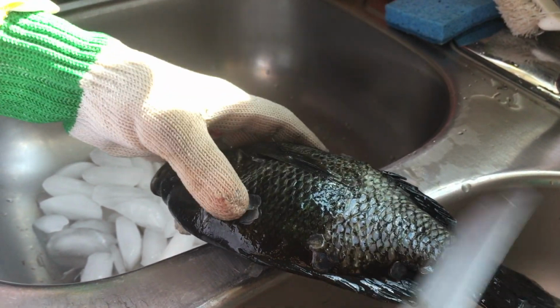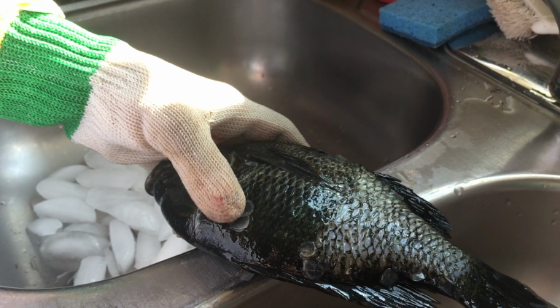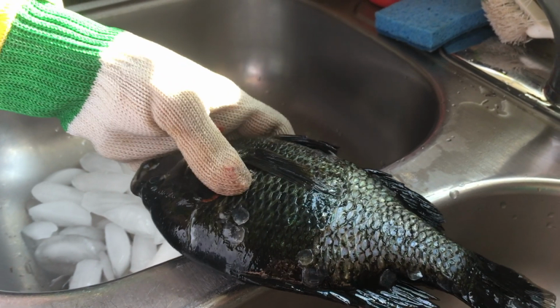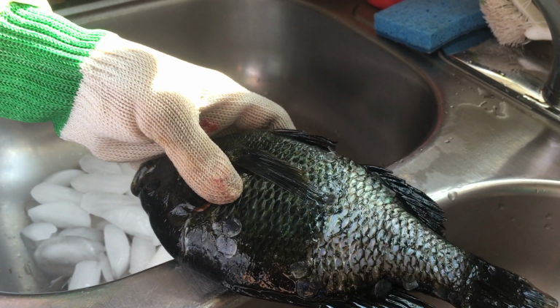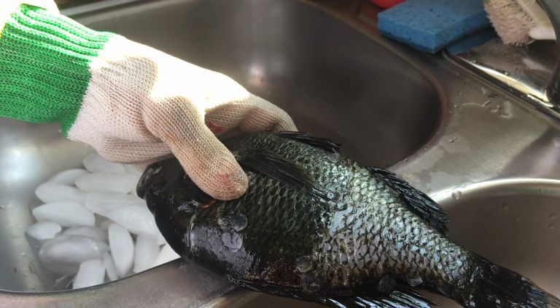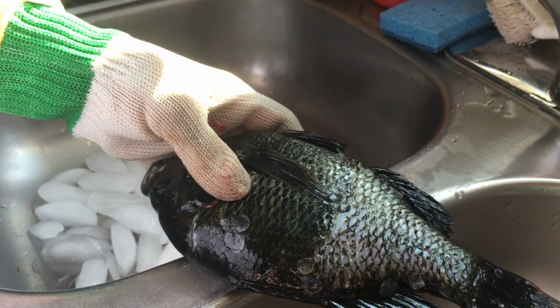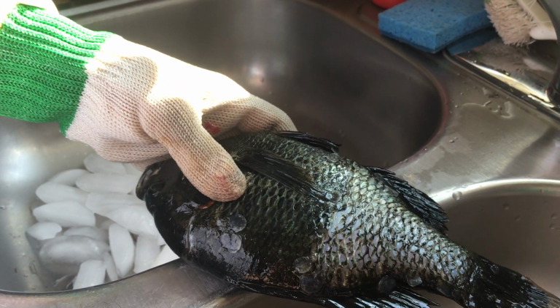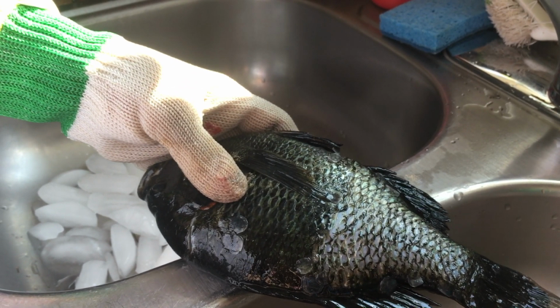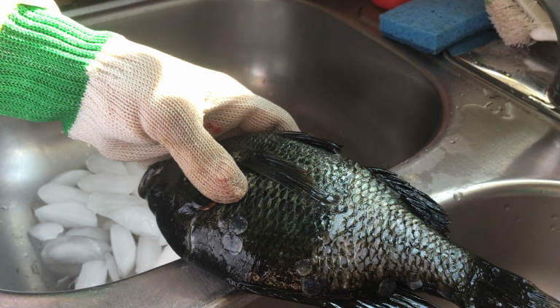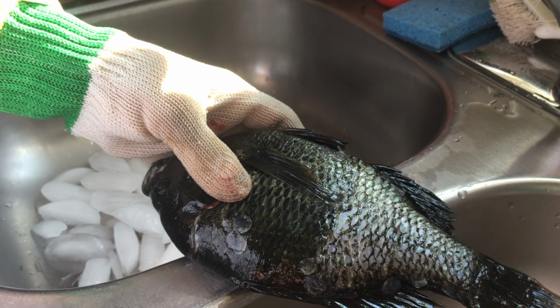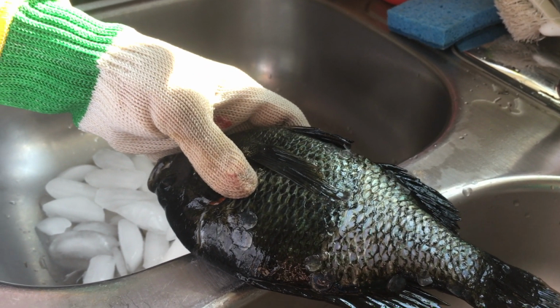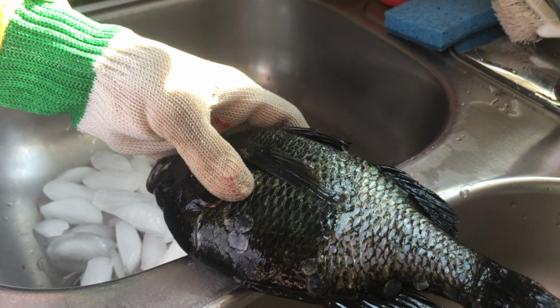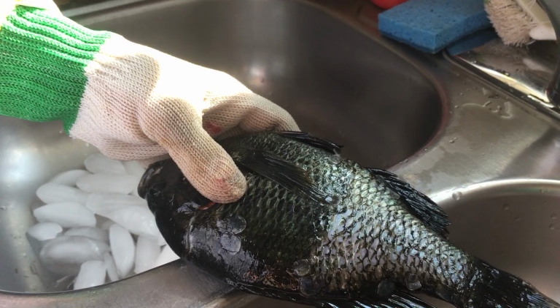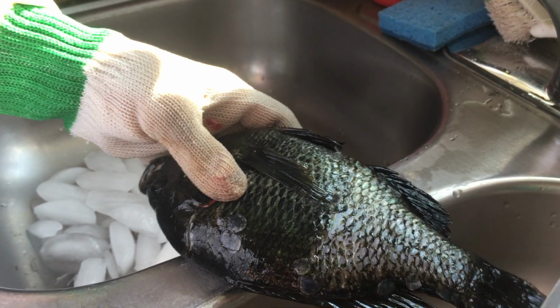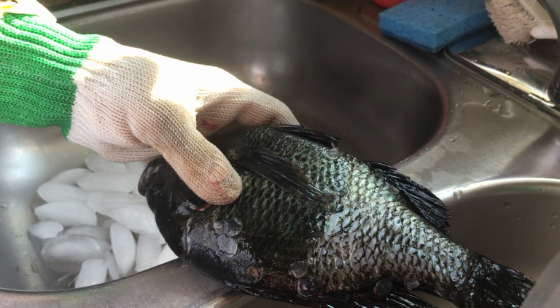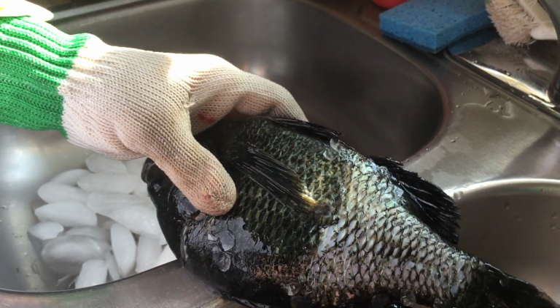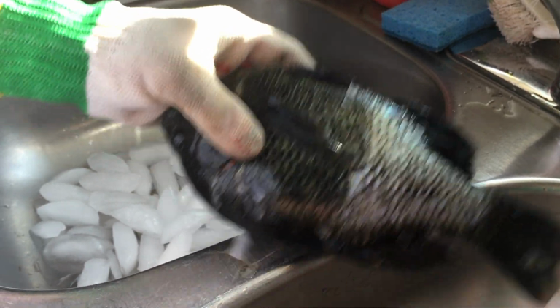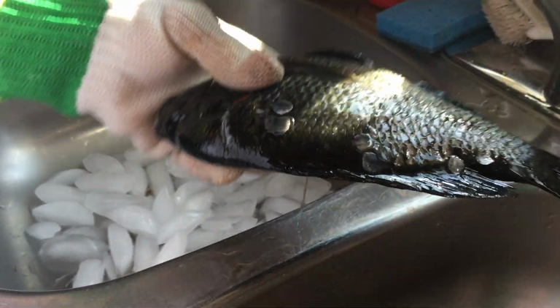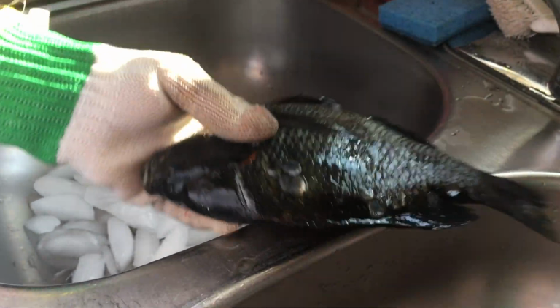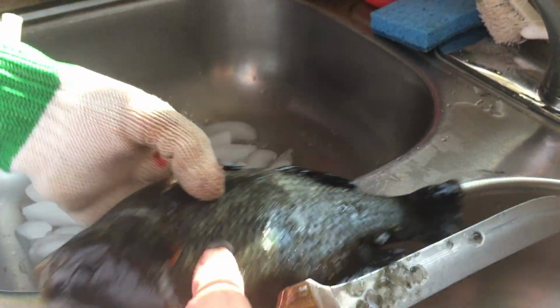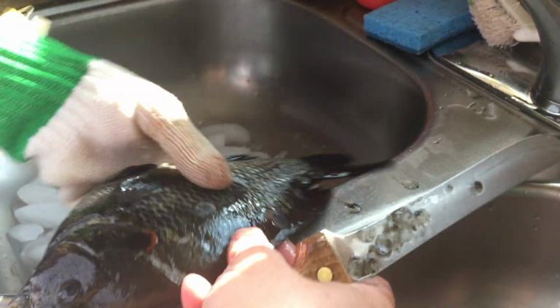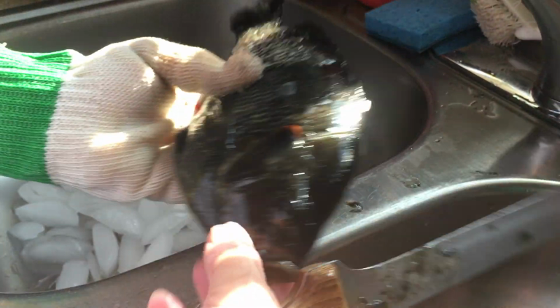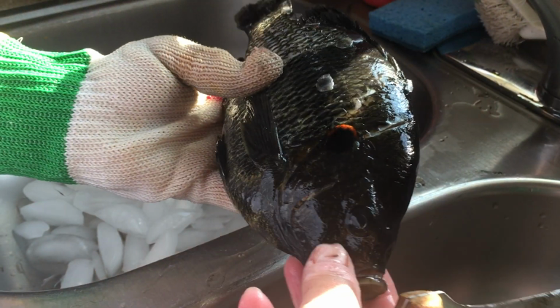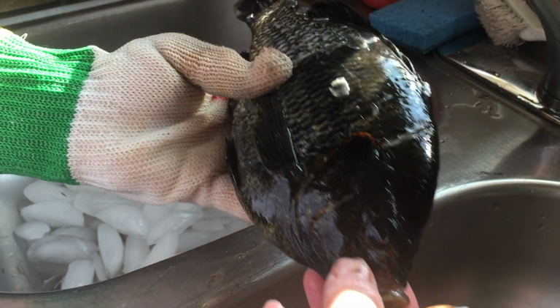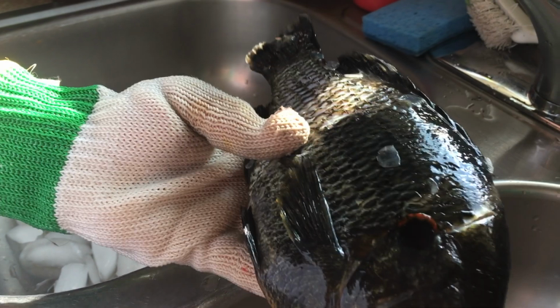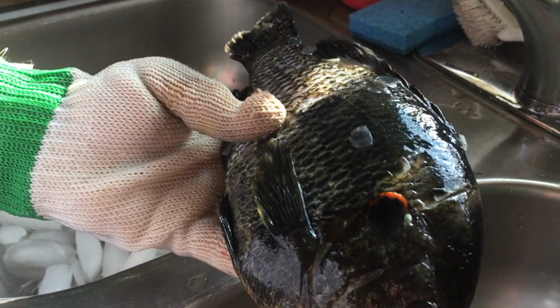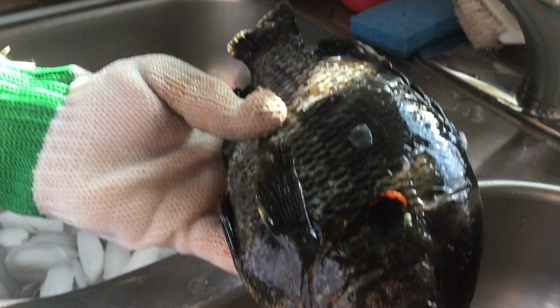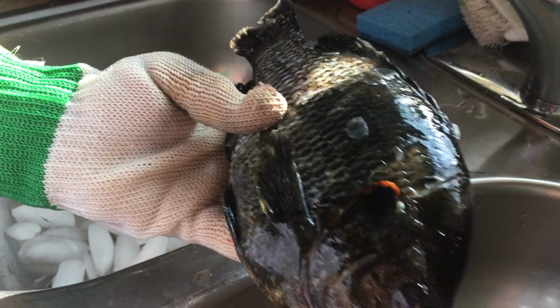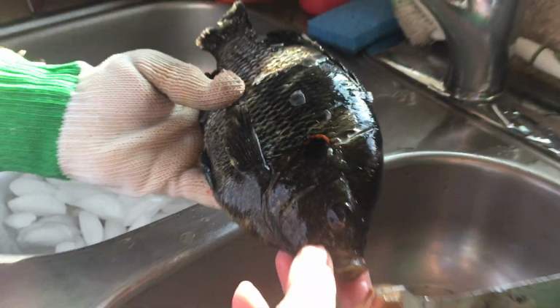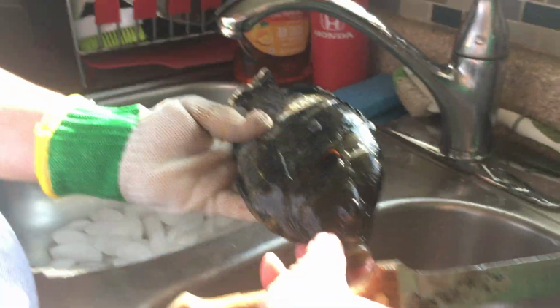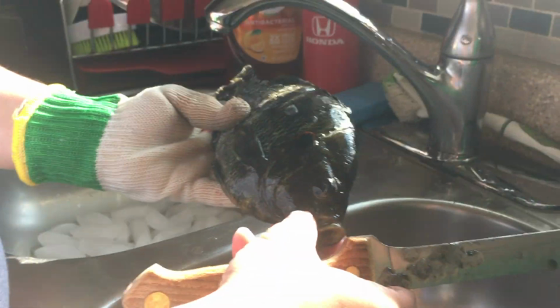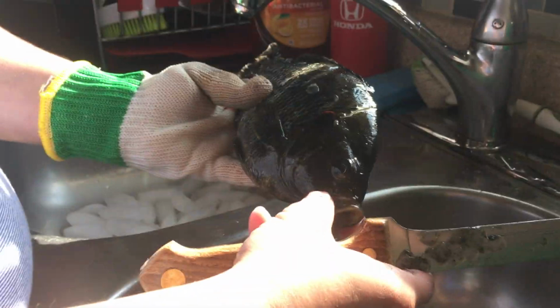Next video we'll have a sharper knife and all the tools we need, and maybe even a different fish. That's how you clean carp. Thank you.